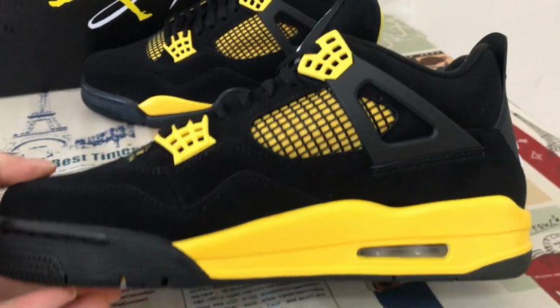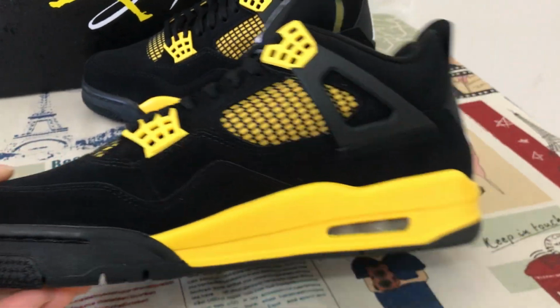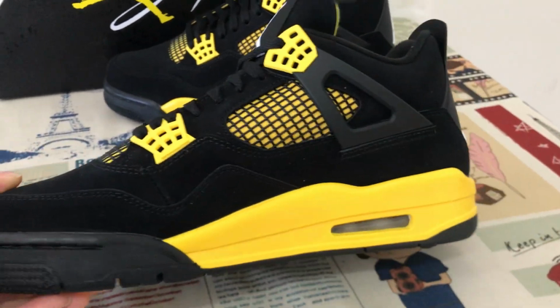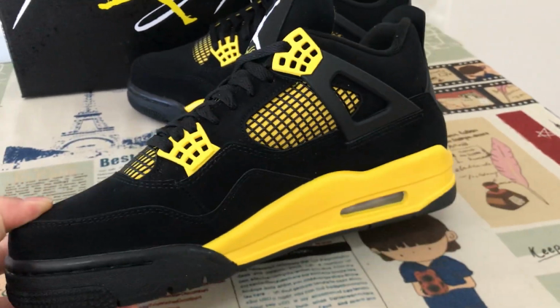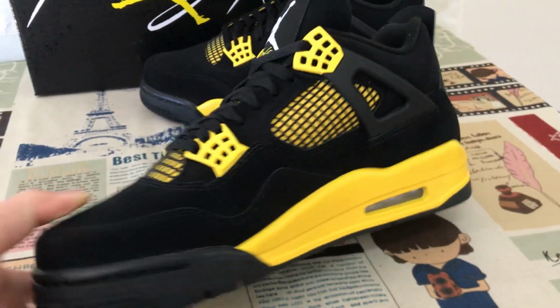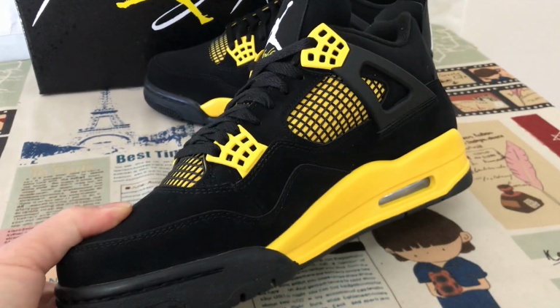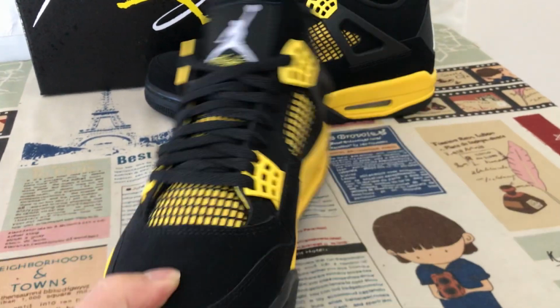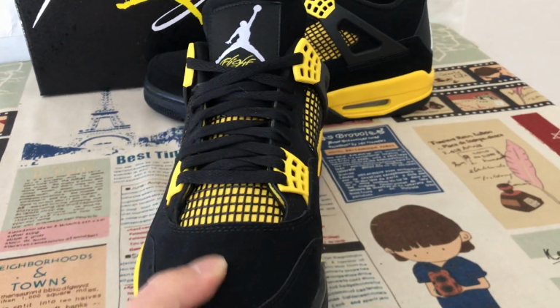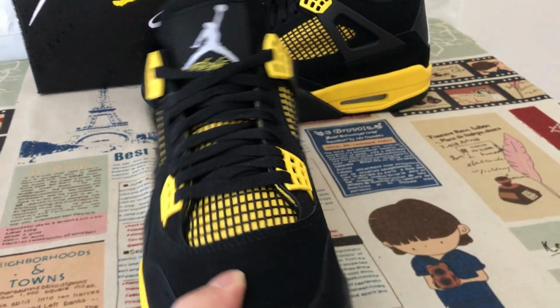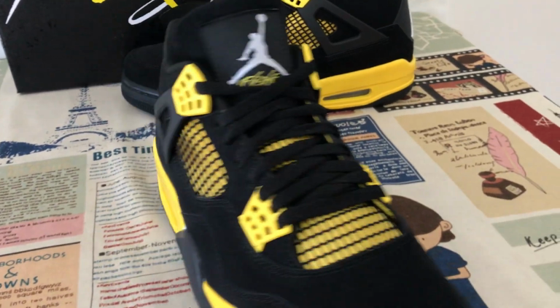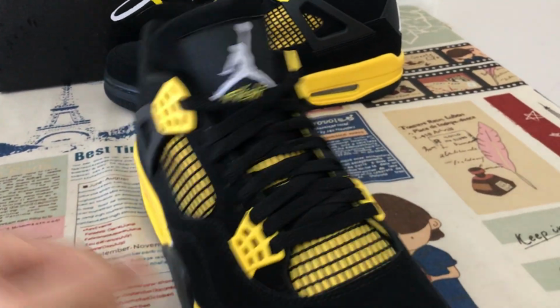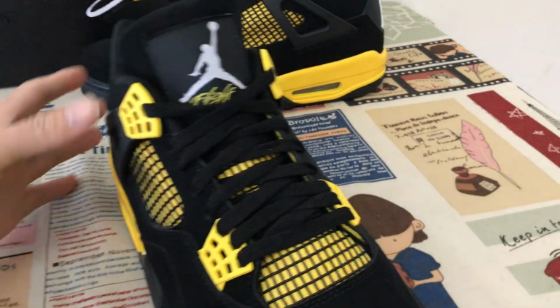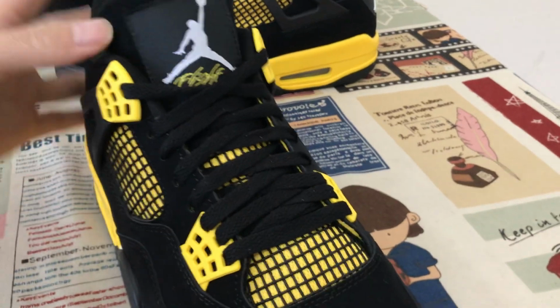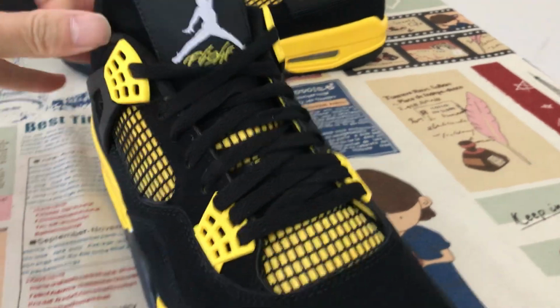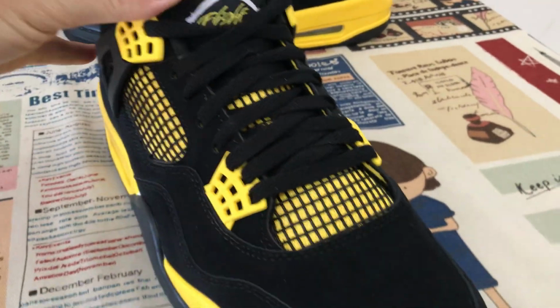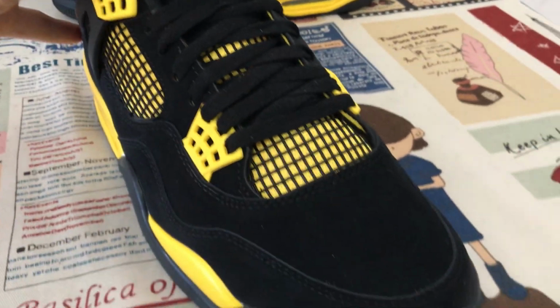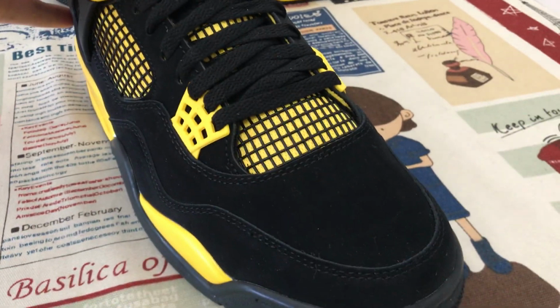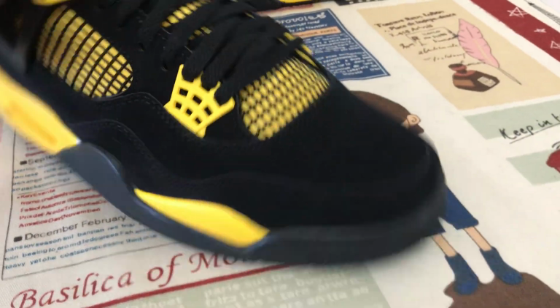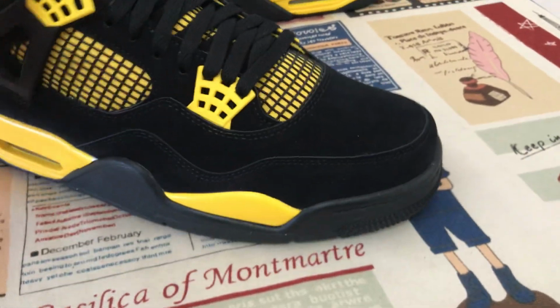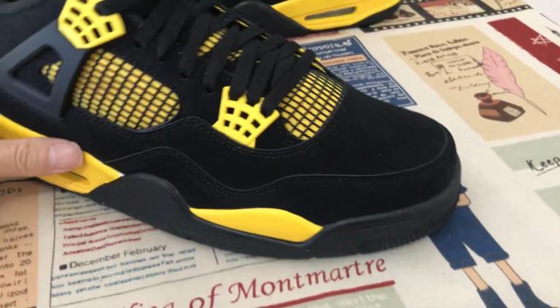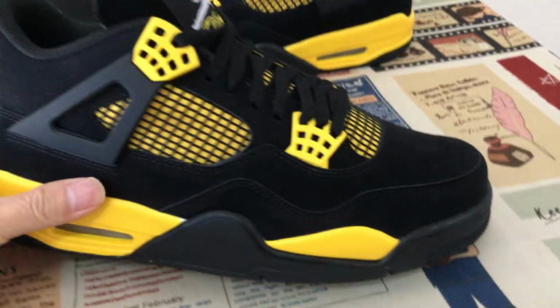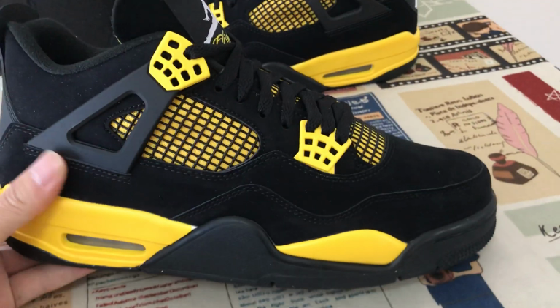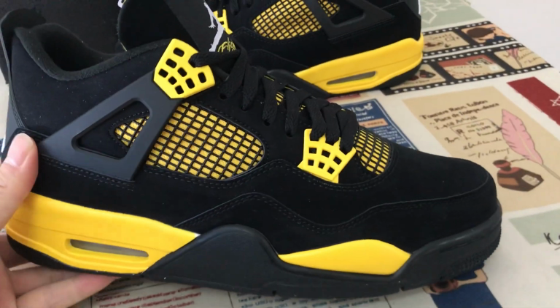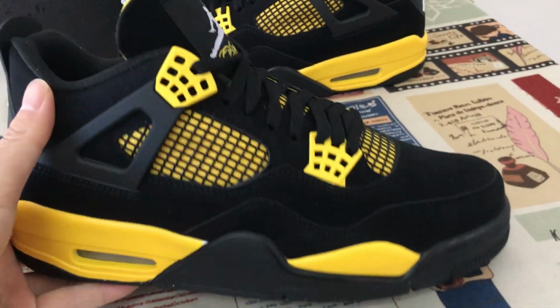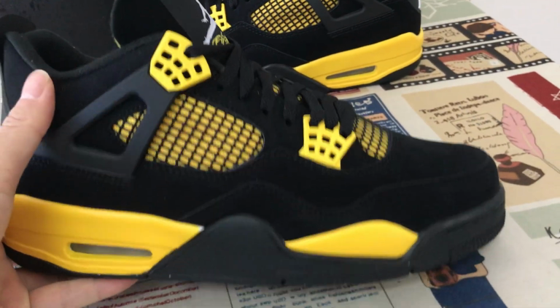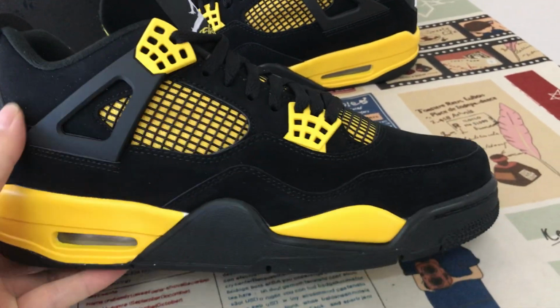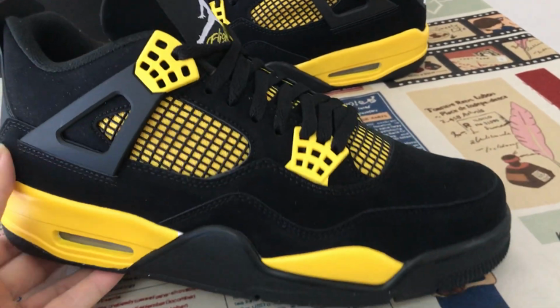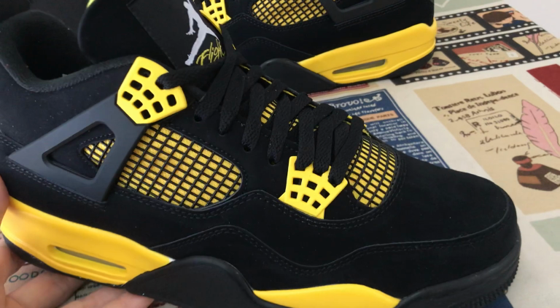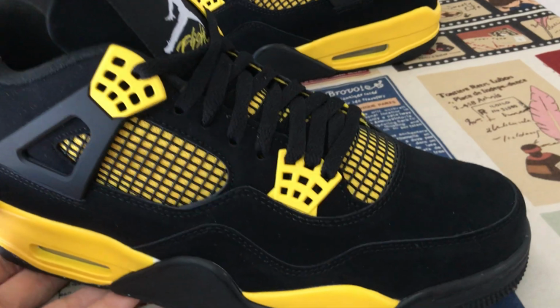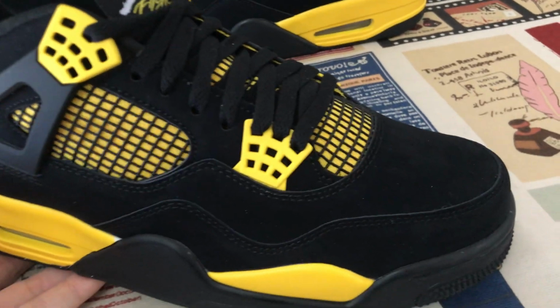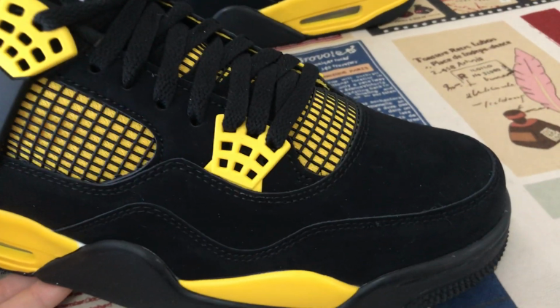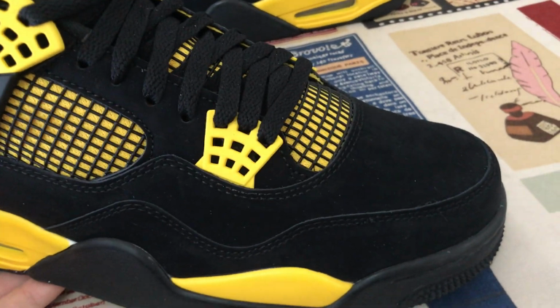Here is the overview of the shoes. You can see the shoes feature a black and yellow color.